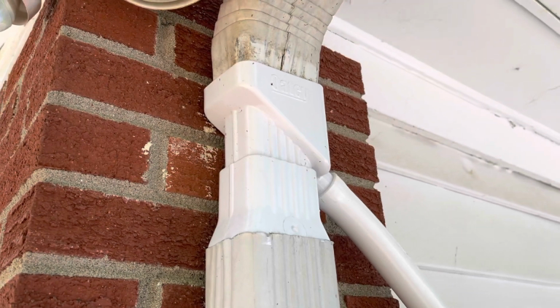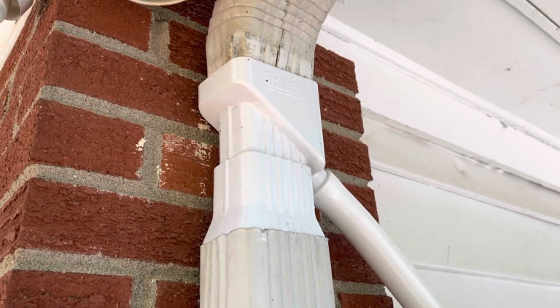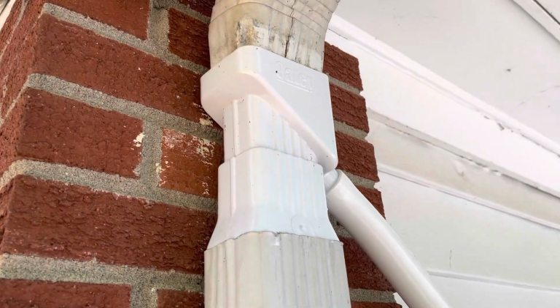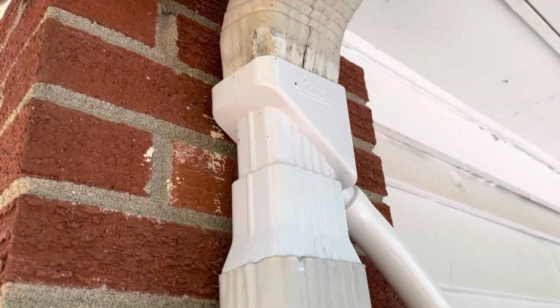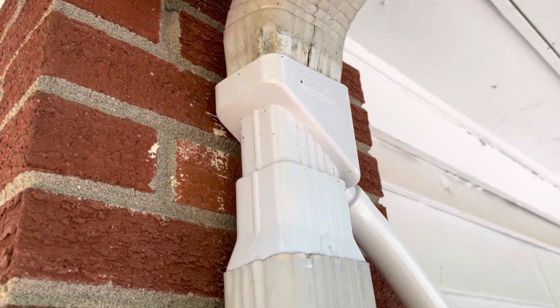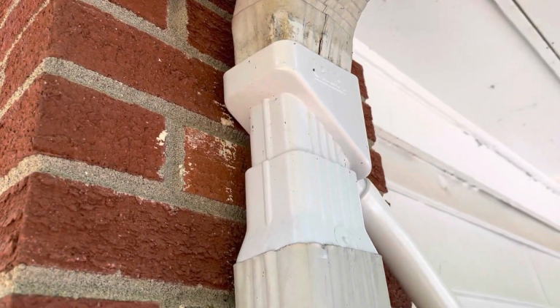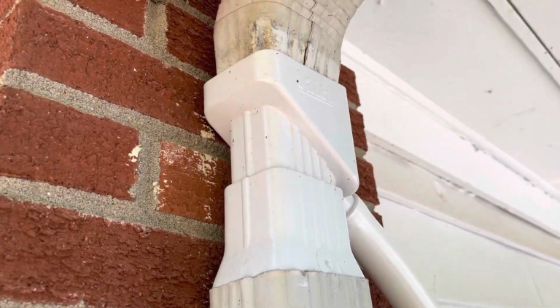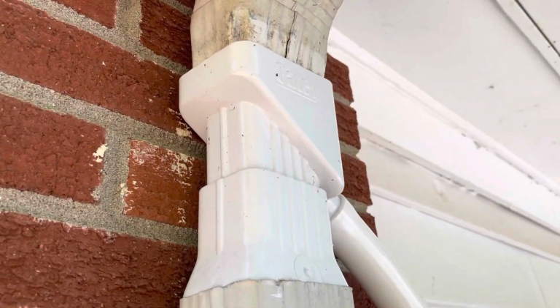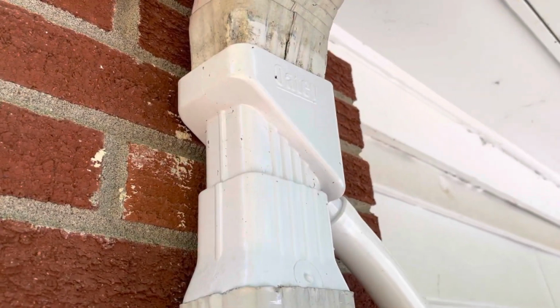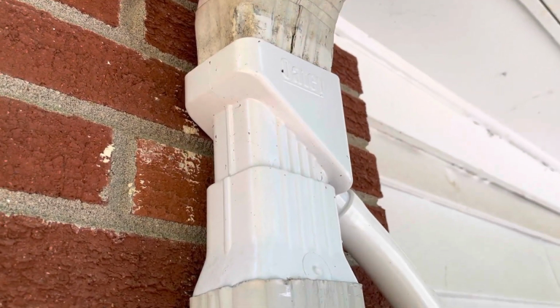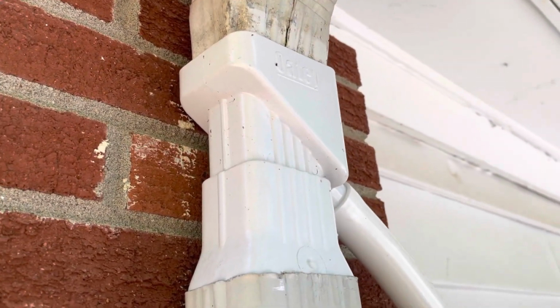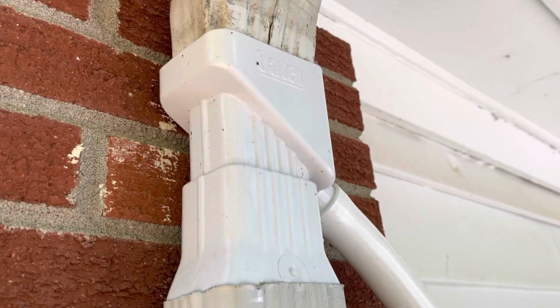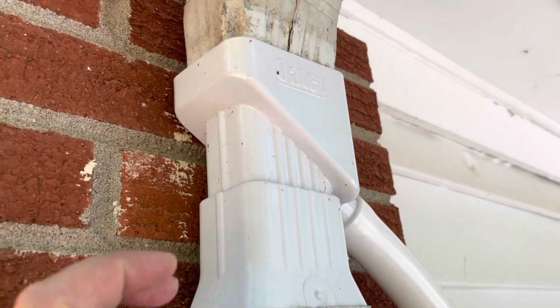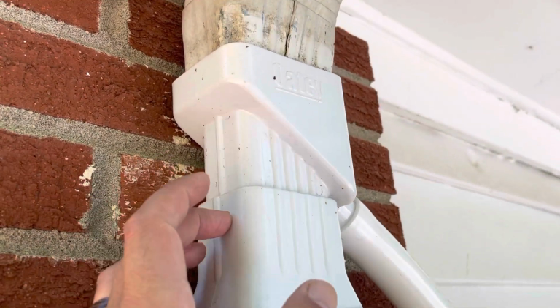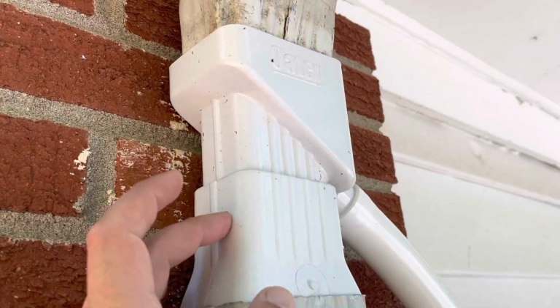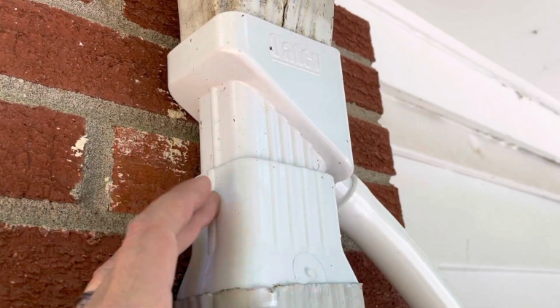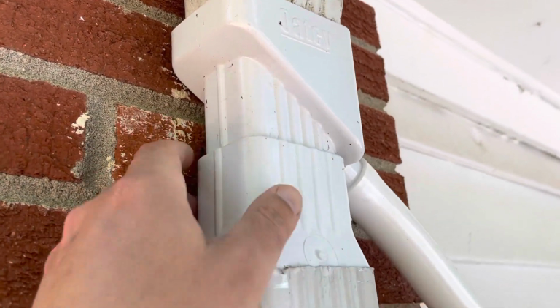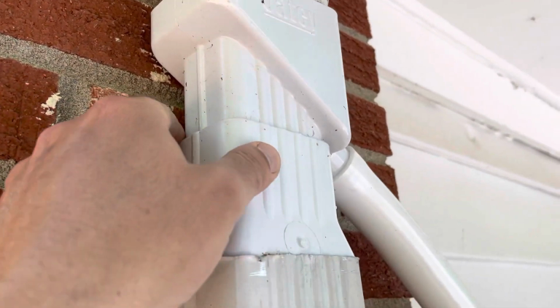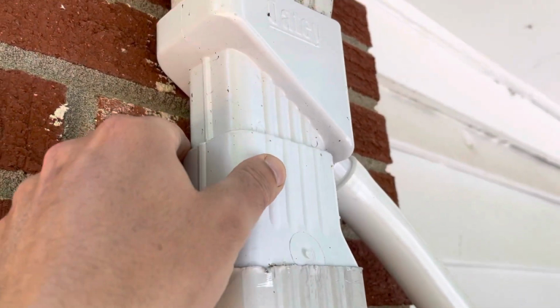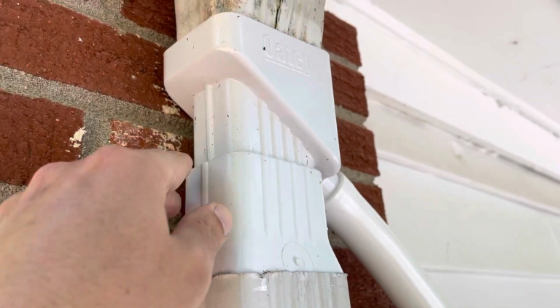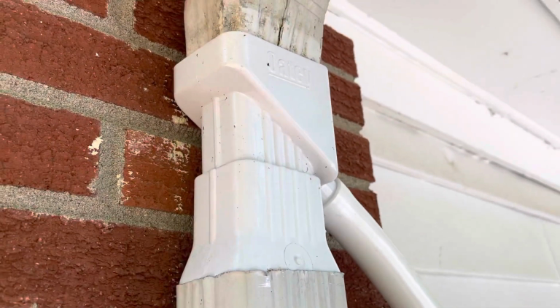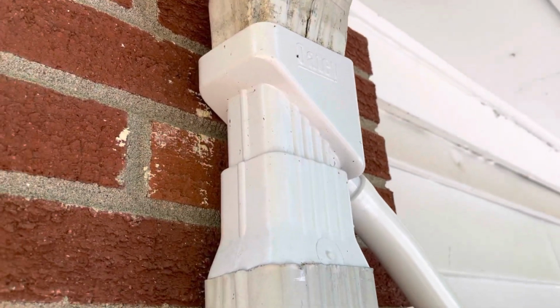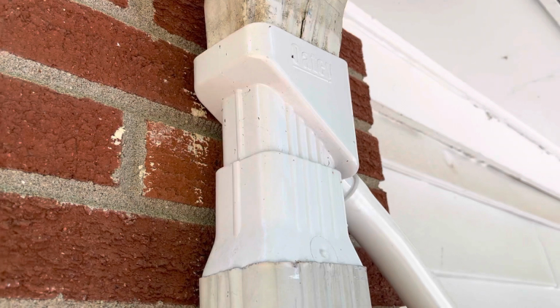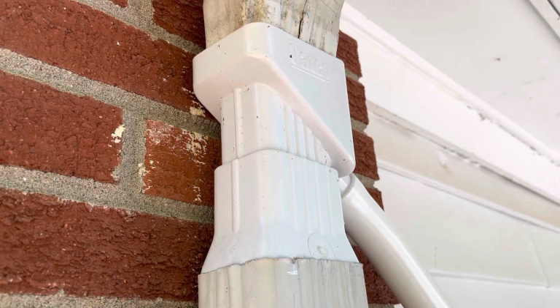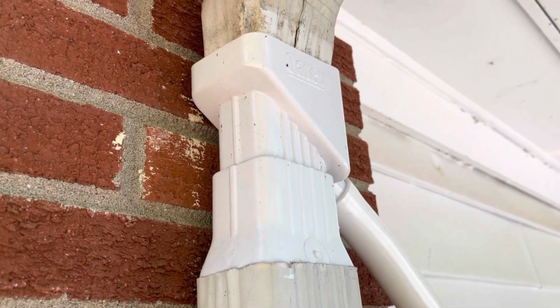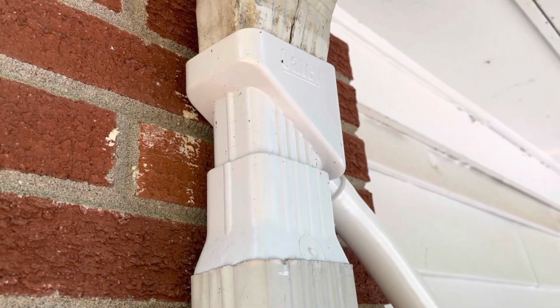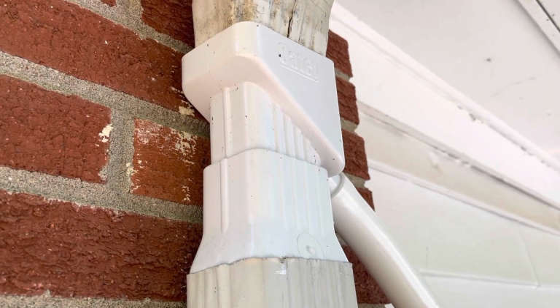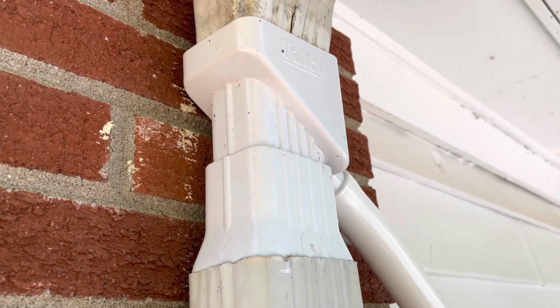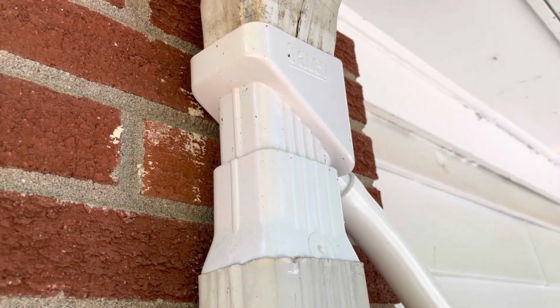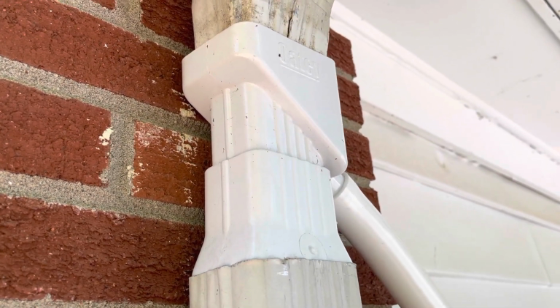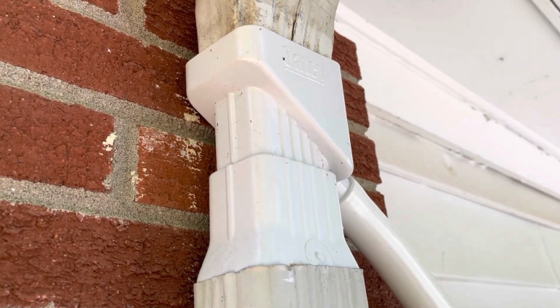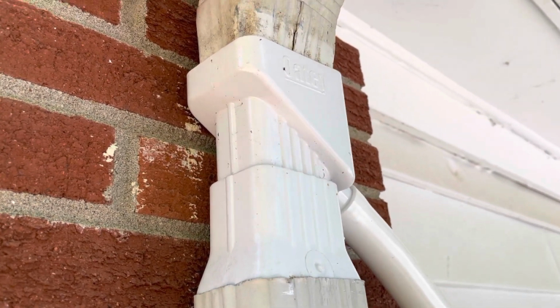So that's what I use it for, but it's a great product. I have had this for about a year now. As you can see, it's still in great condition. The plastic is thick, it's a very solid unit. I'm not worried that this is gonna break or crack or anything like that at all.